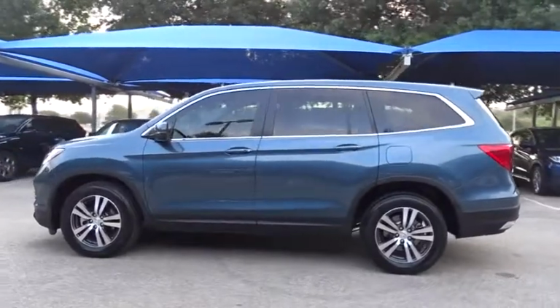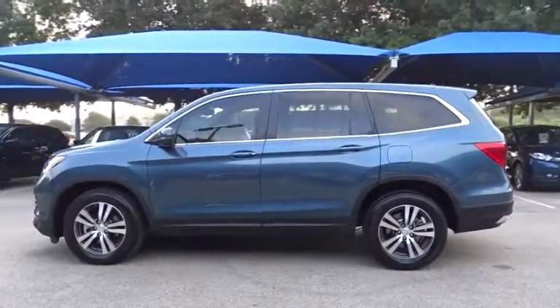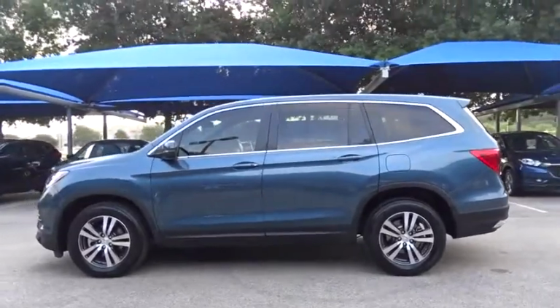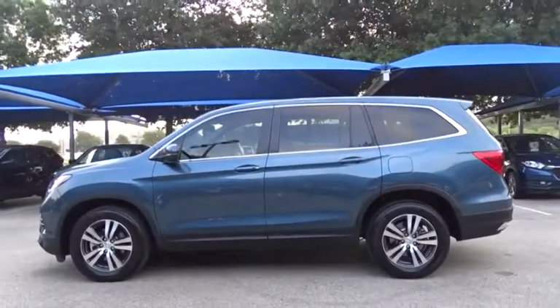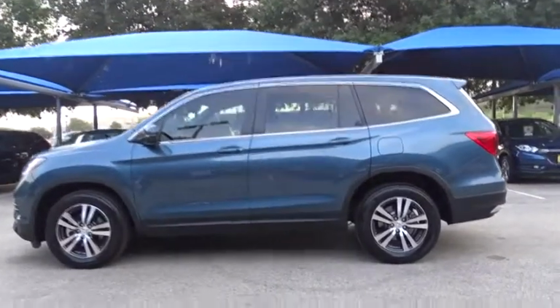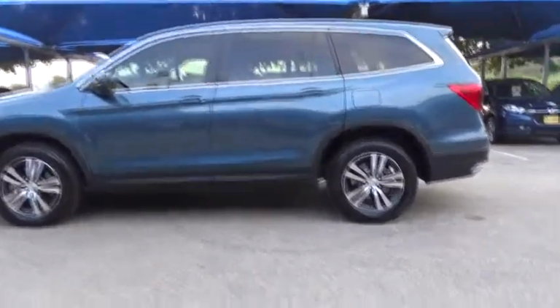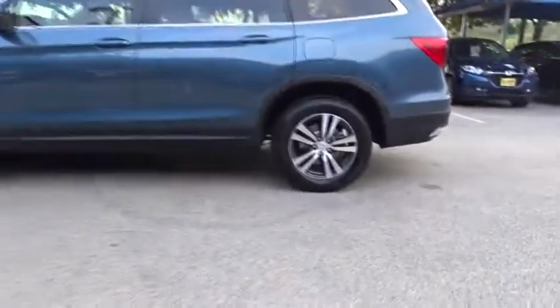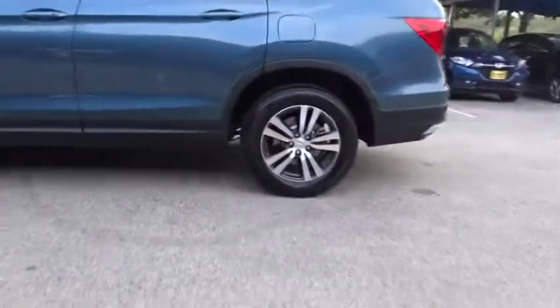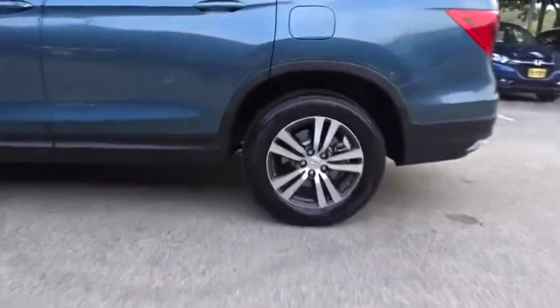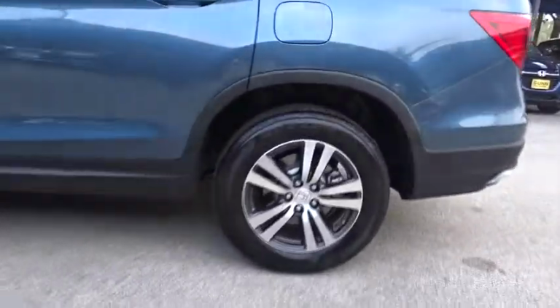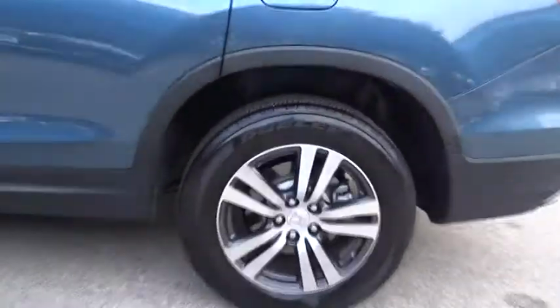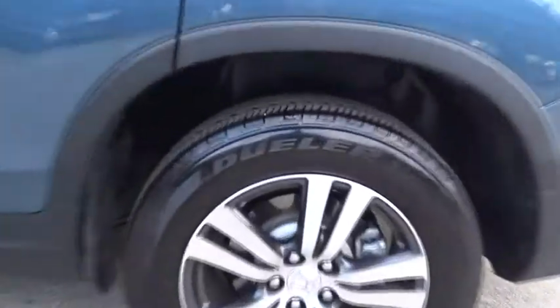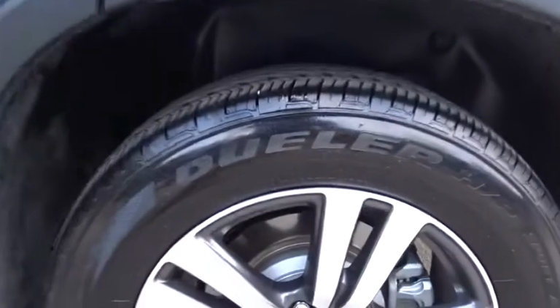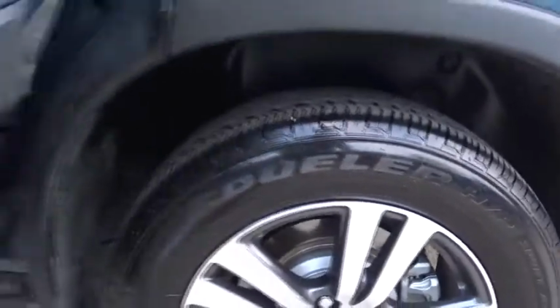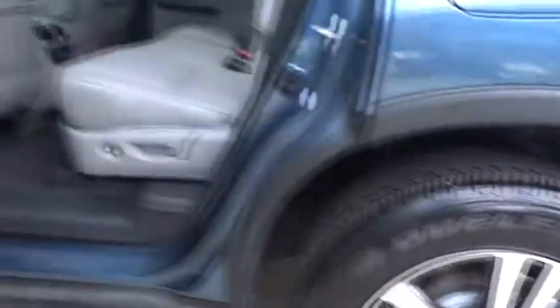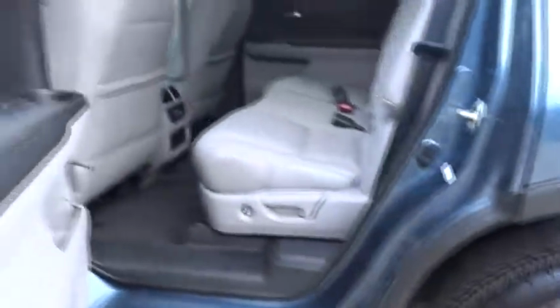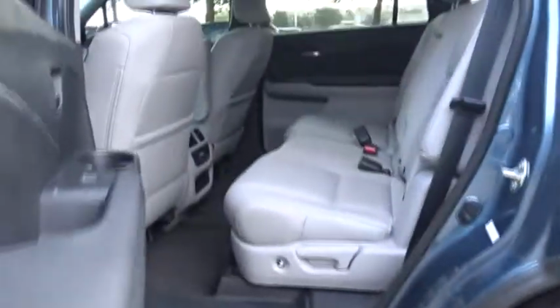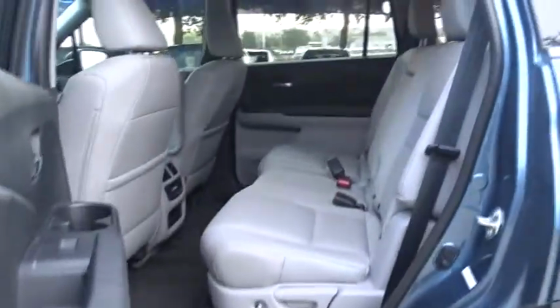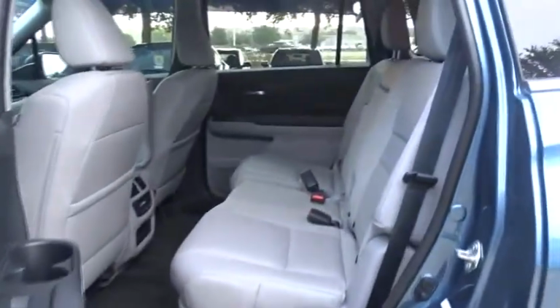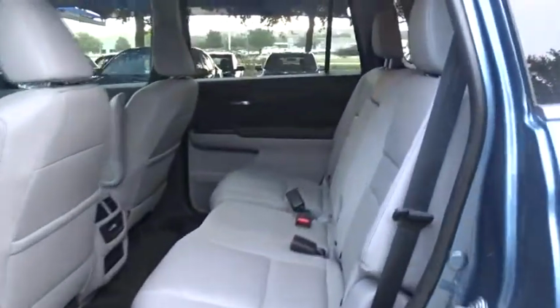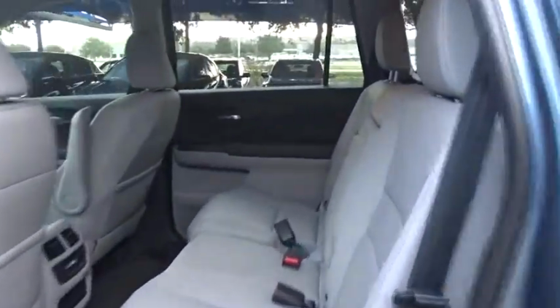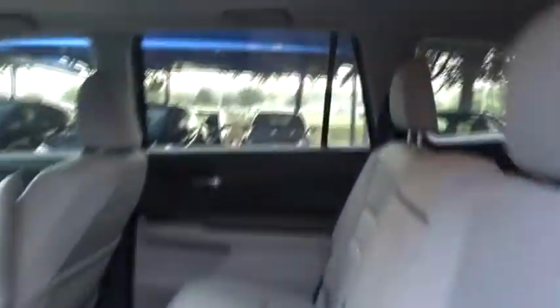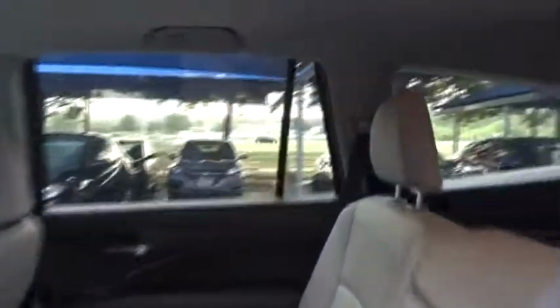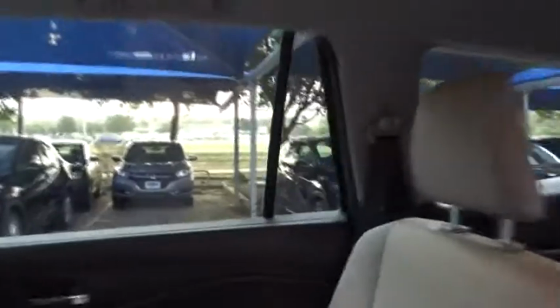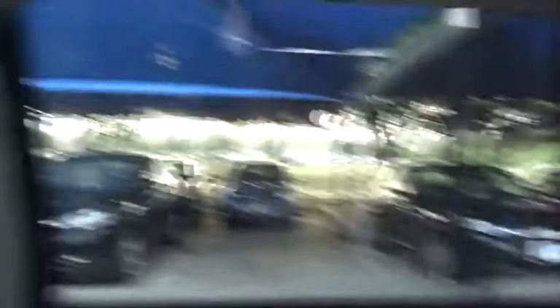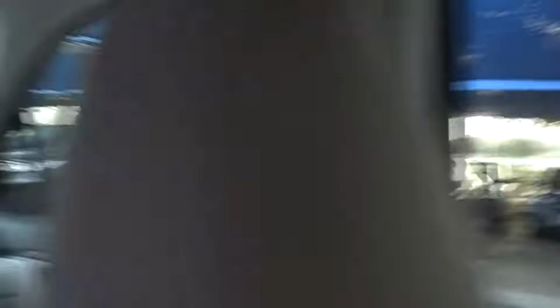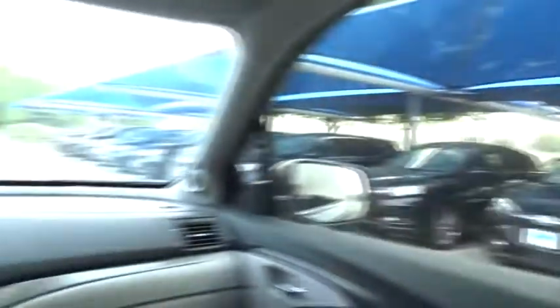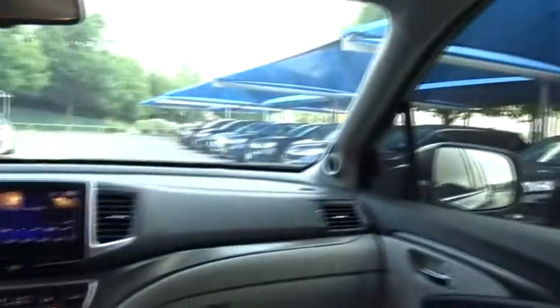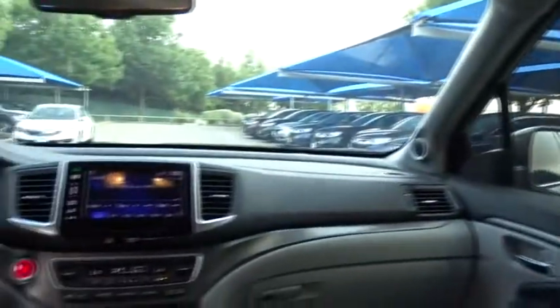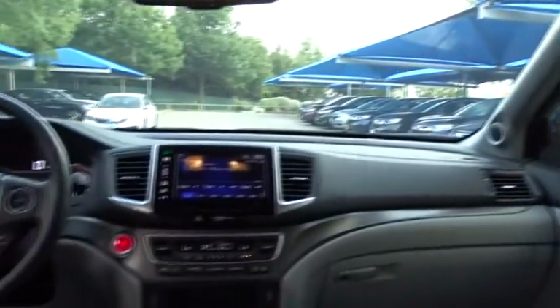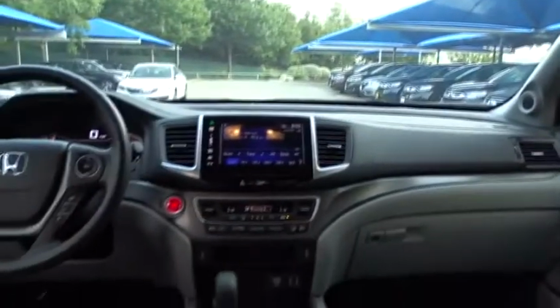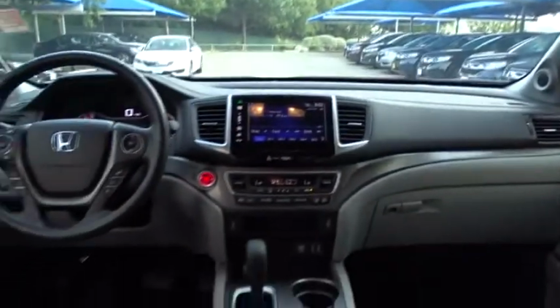Stability control. Steering wheel audio controls. Power passenger seat. Remote engine start. Power liftgate. Traction control. Keyless entry. Backup camera. All wheel drive. Anti-lock braking system.